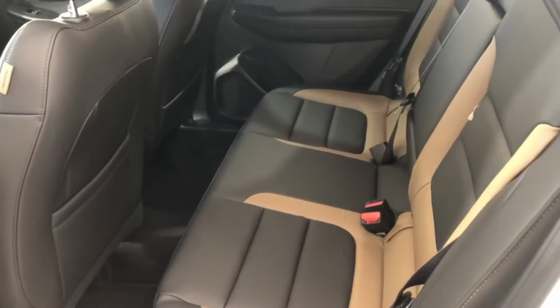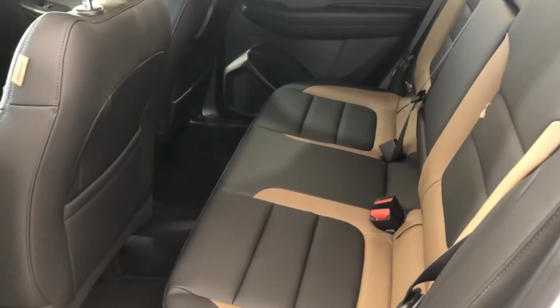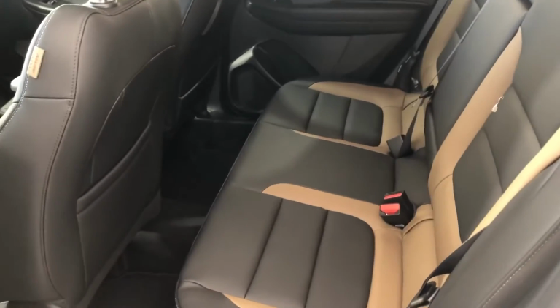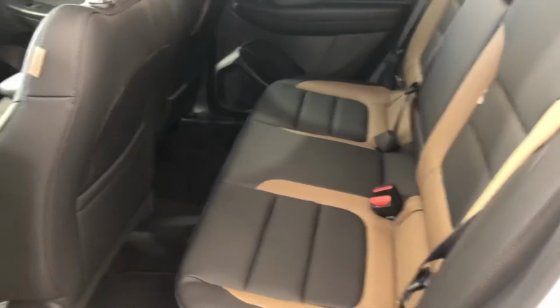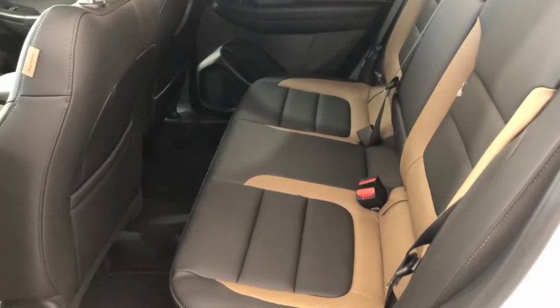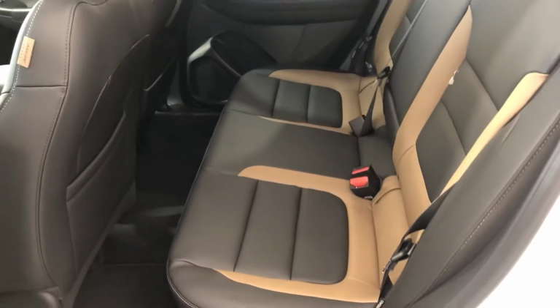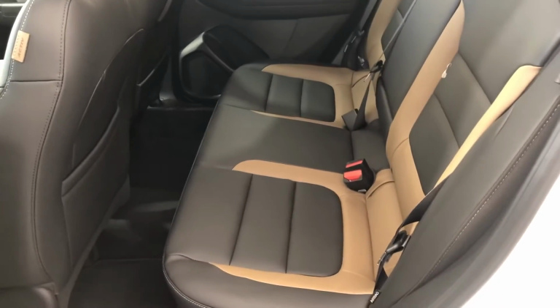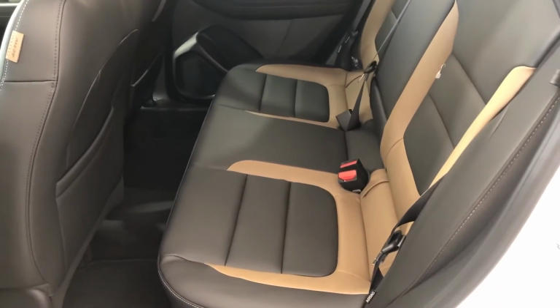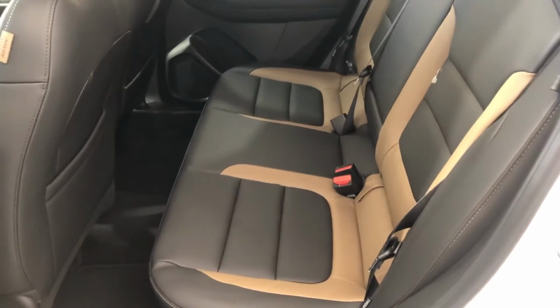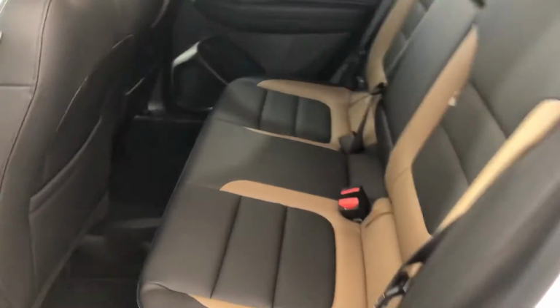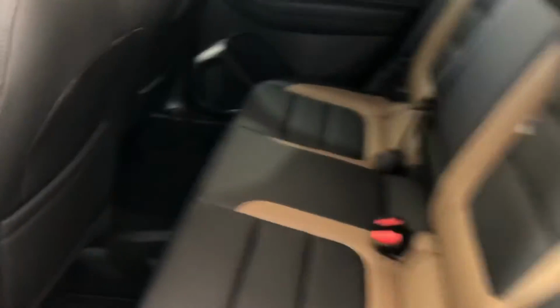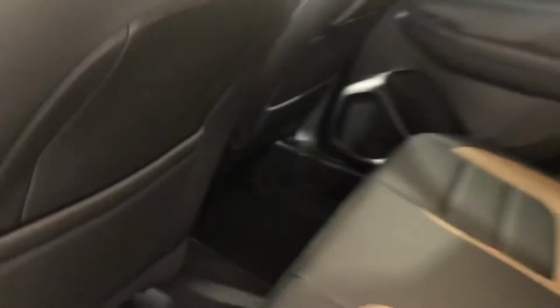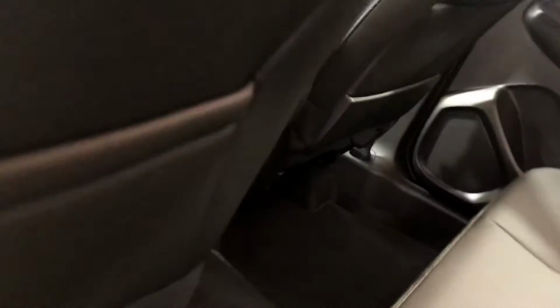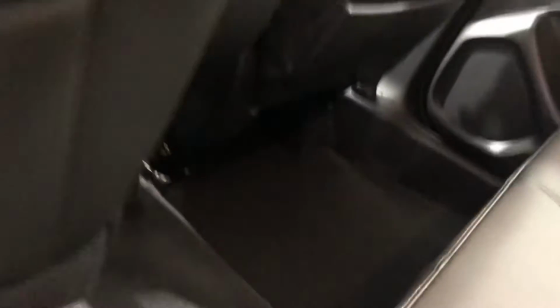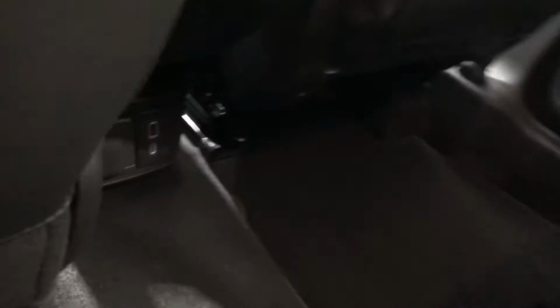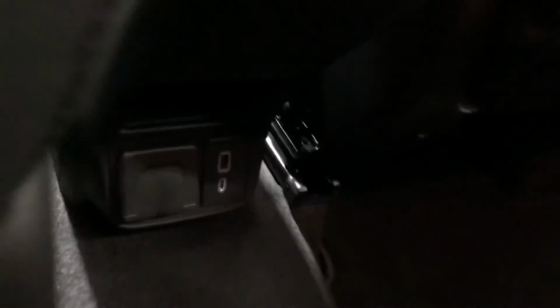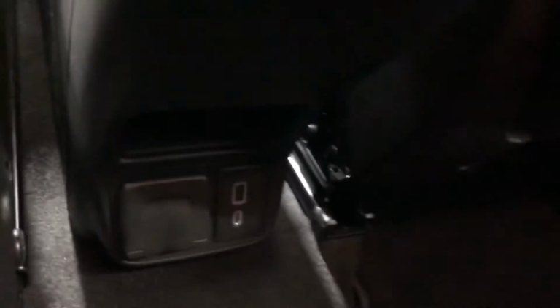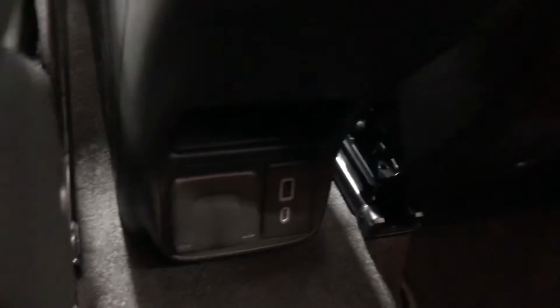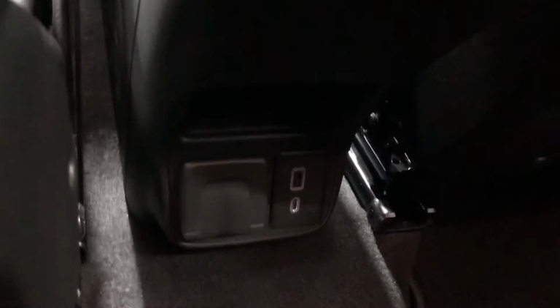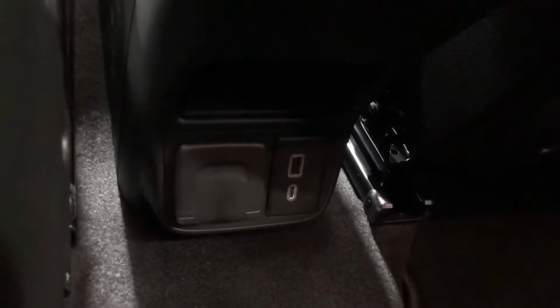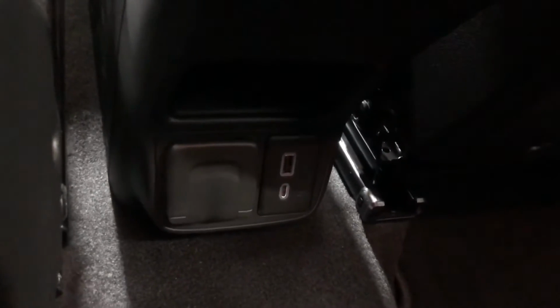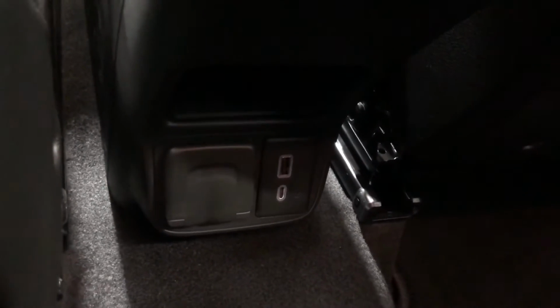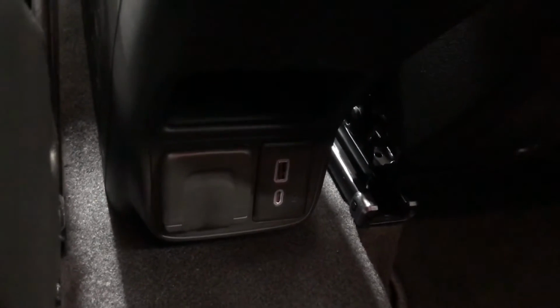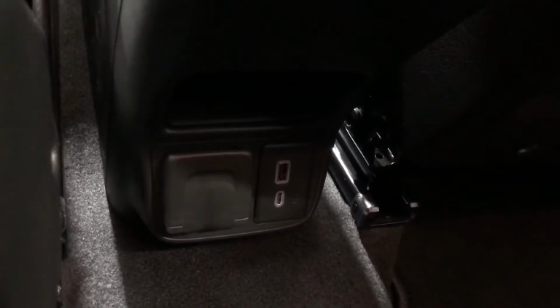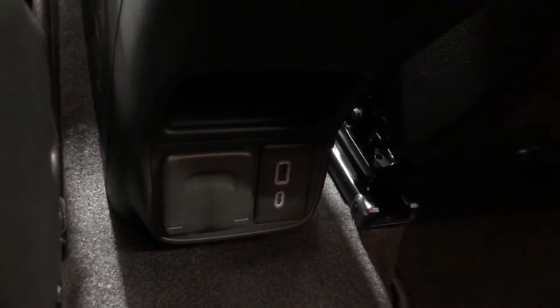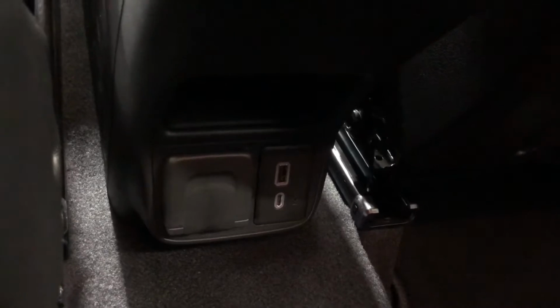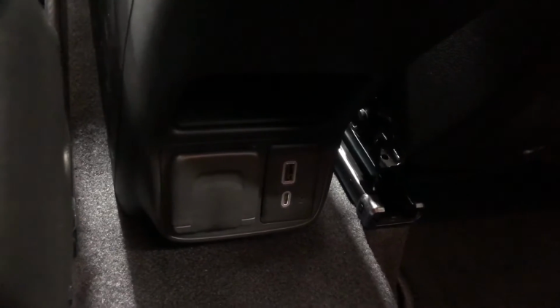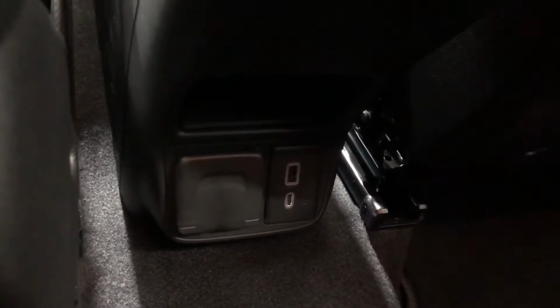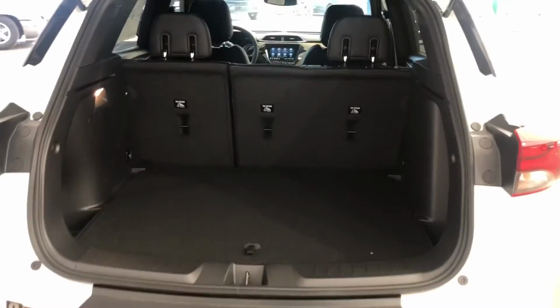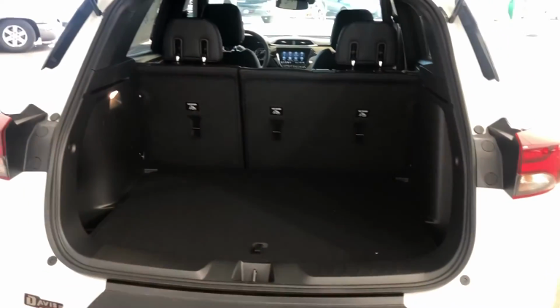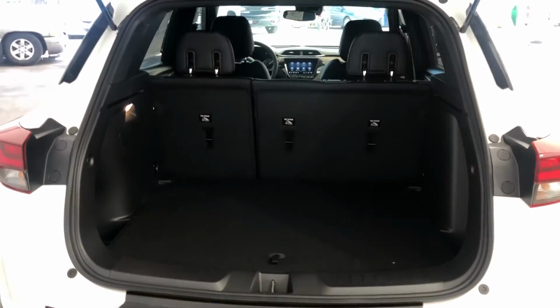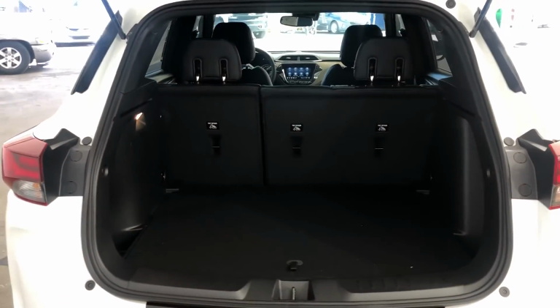In the back seat you have this three-person leather bench seat, as well as a USB and USB Type-C charge-only connection port.